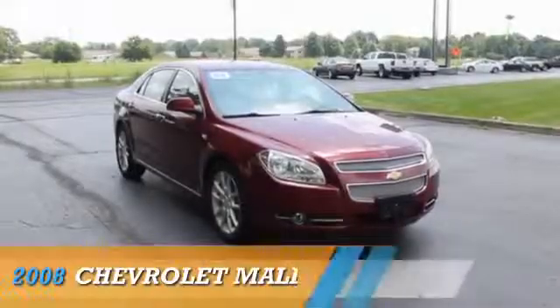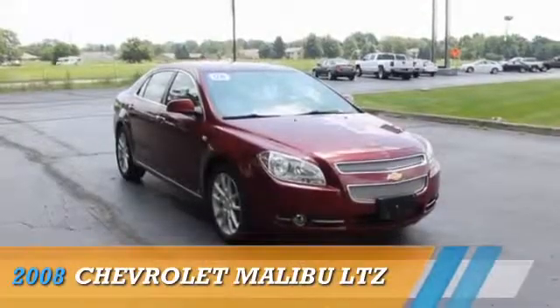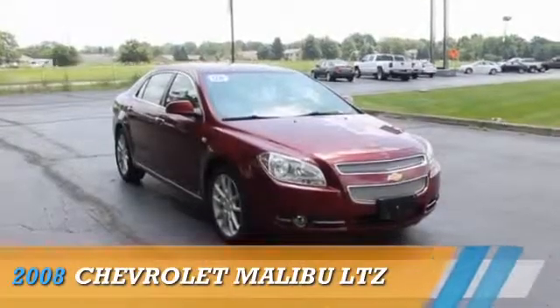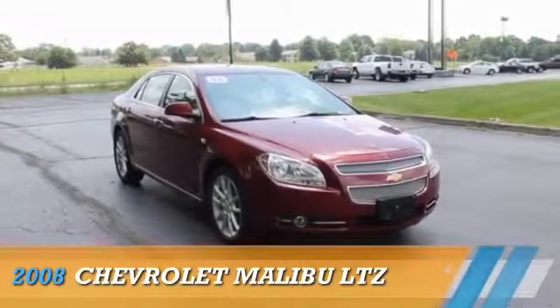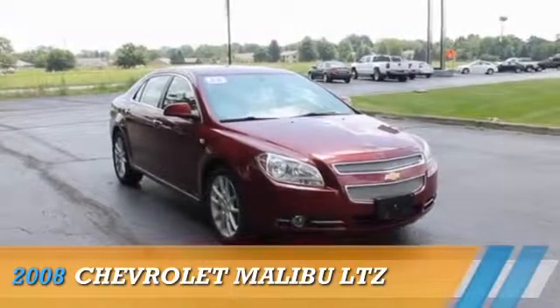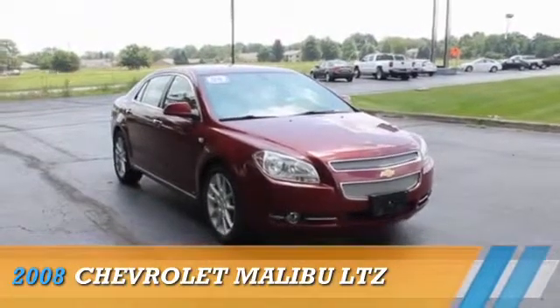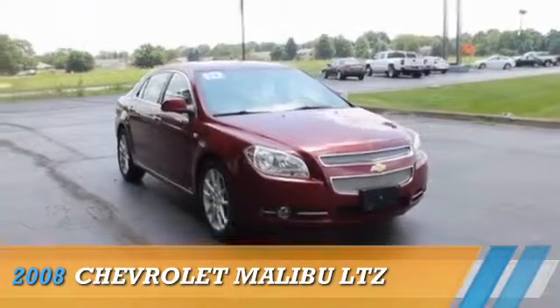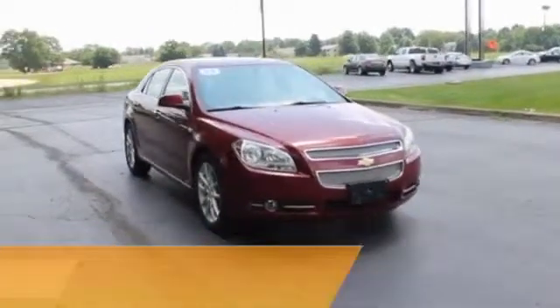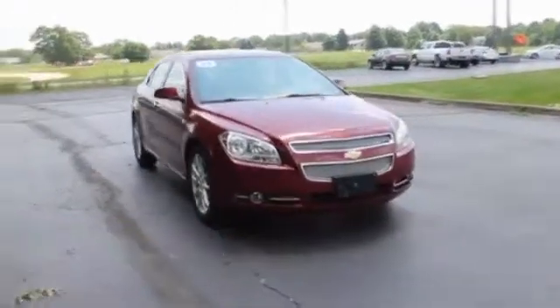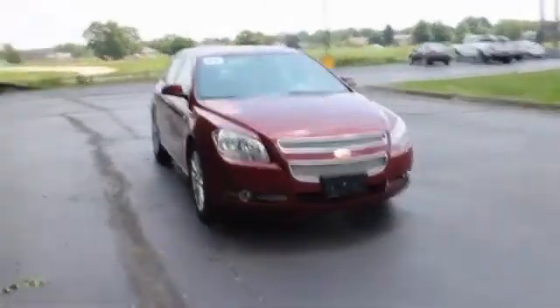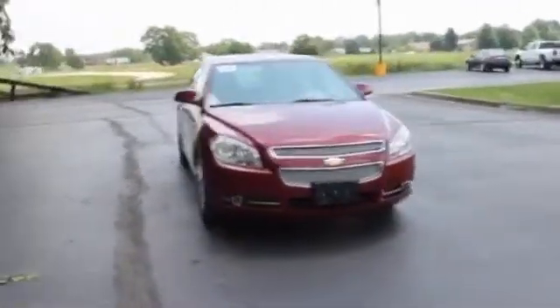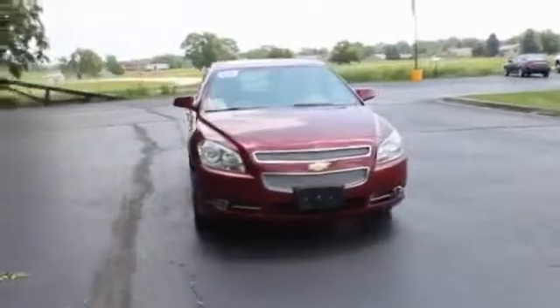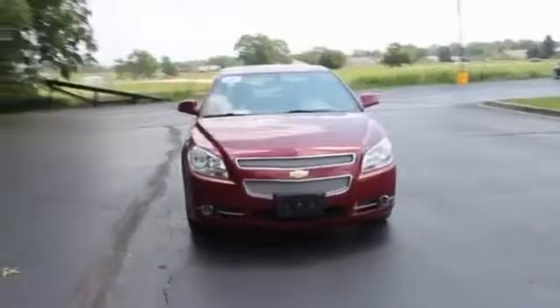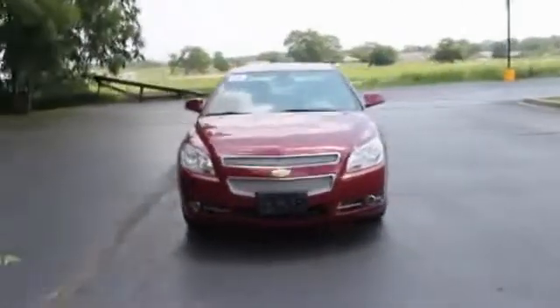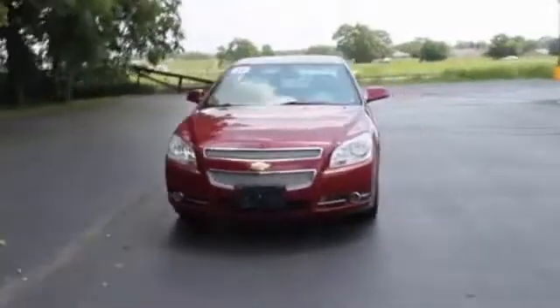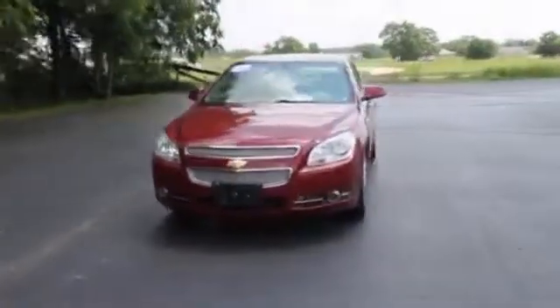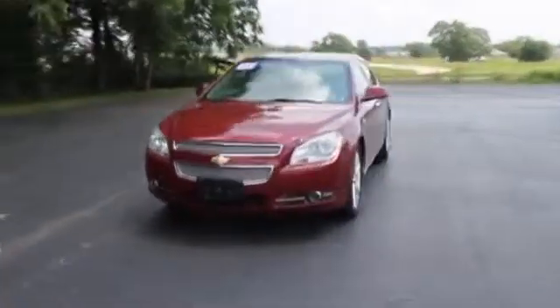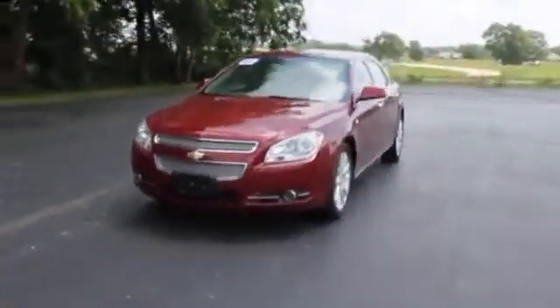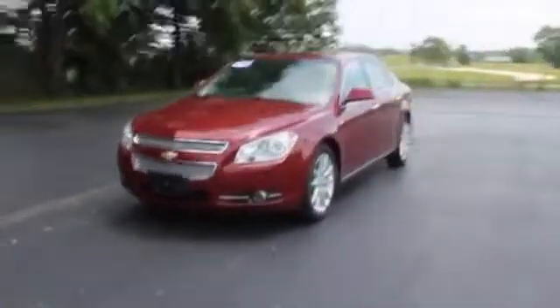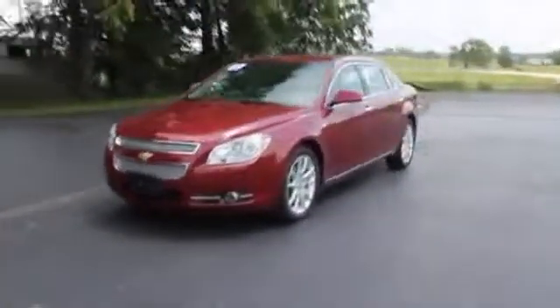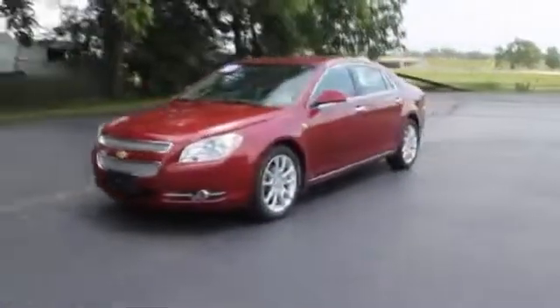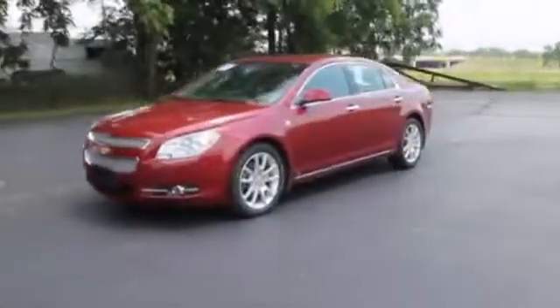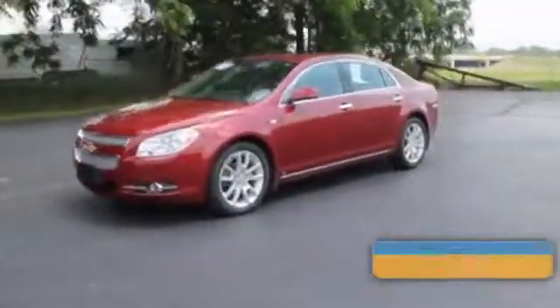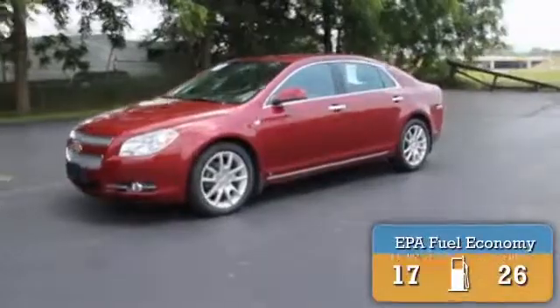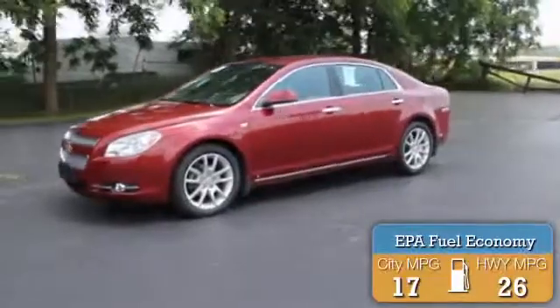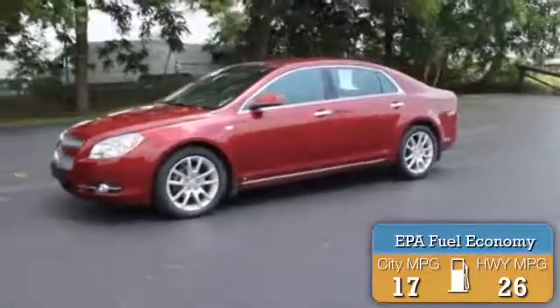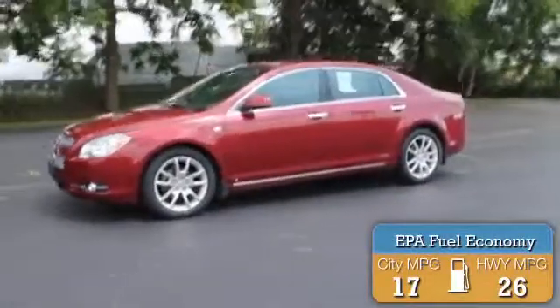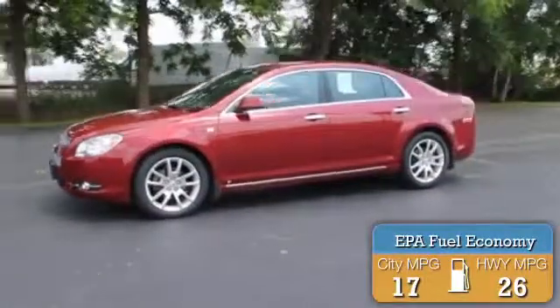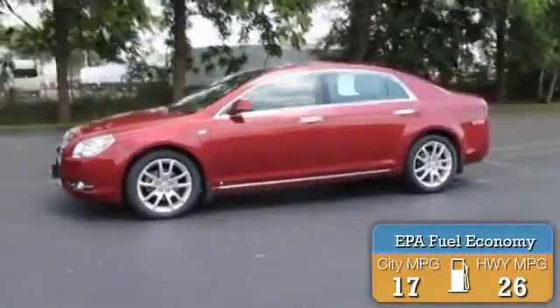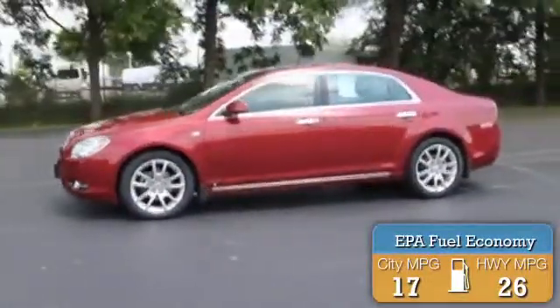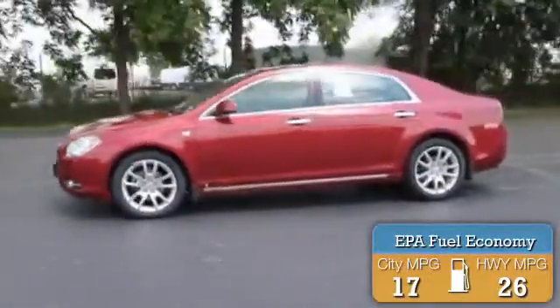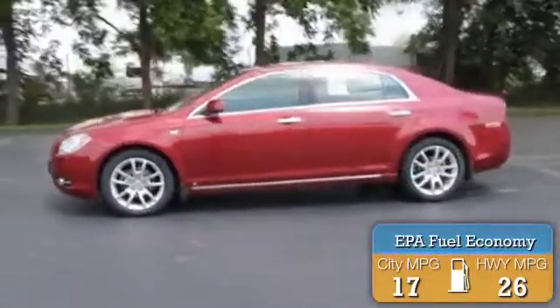Presenting the 2008 Chevrolet Malibu, powered by Front Wheel Drive, a 3.6 liter, six-cylinder engine. Great fuel efficiency — saves you money by requiring fewer trips to the gas station.